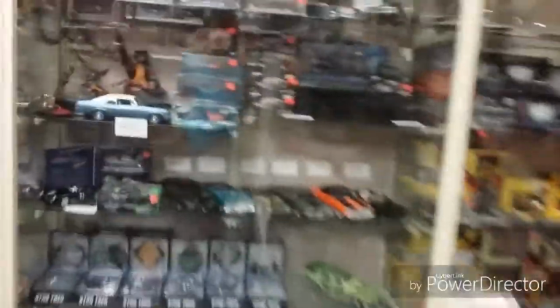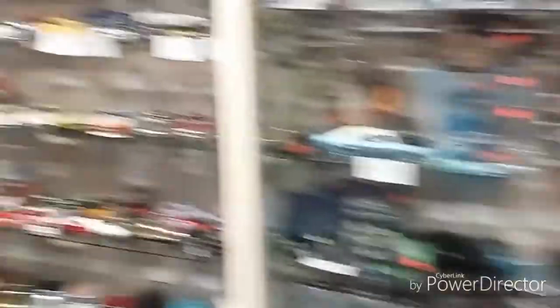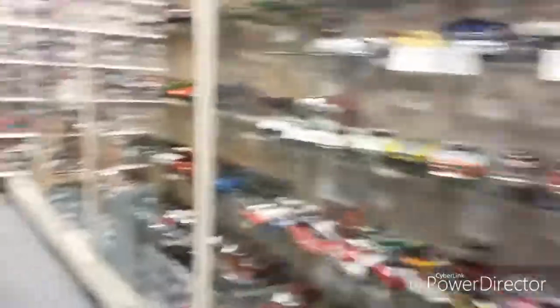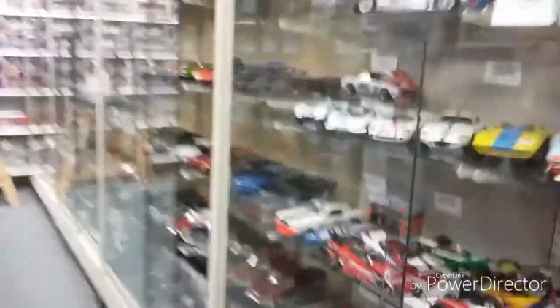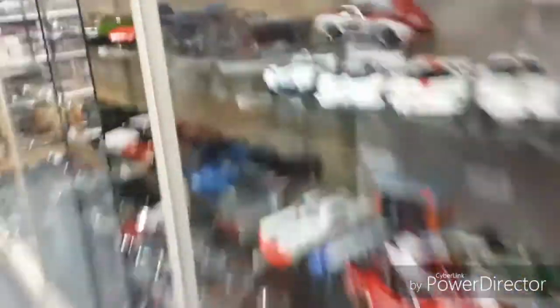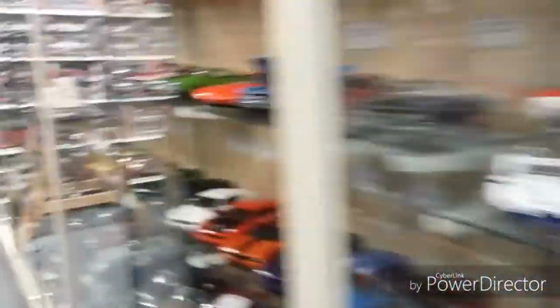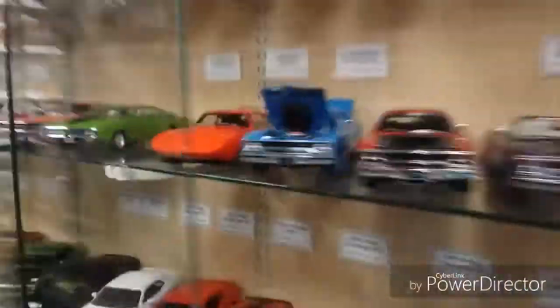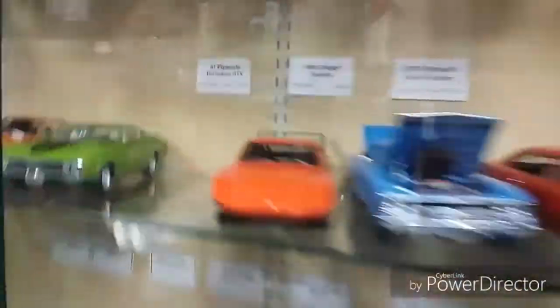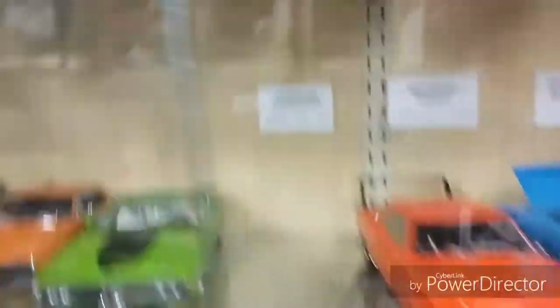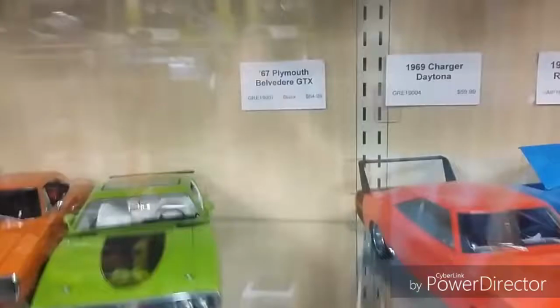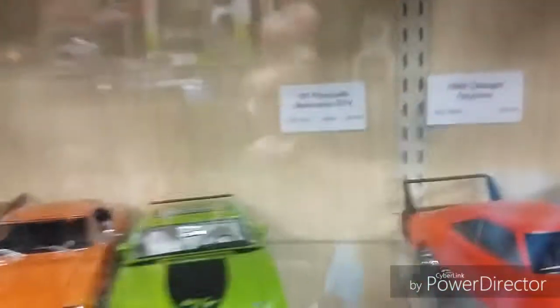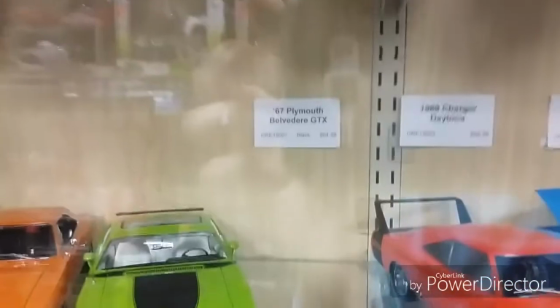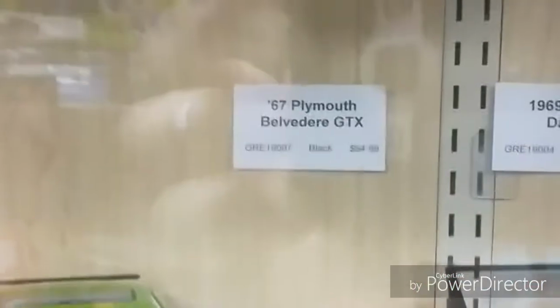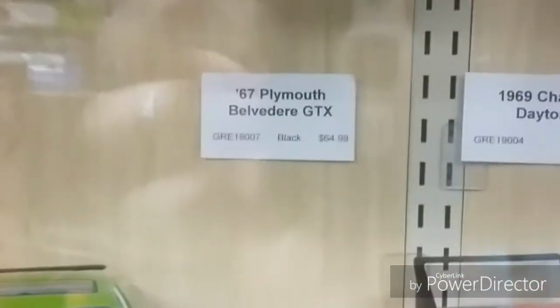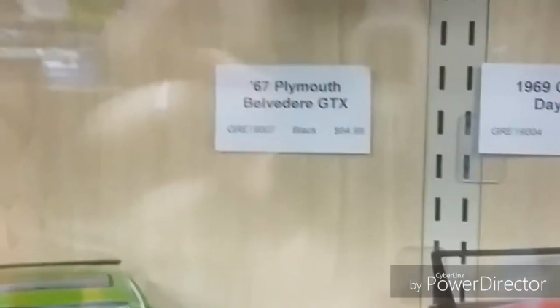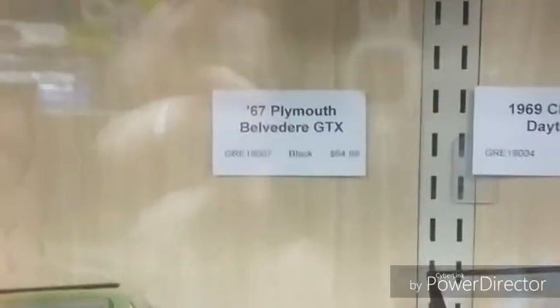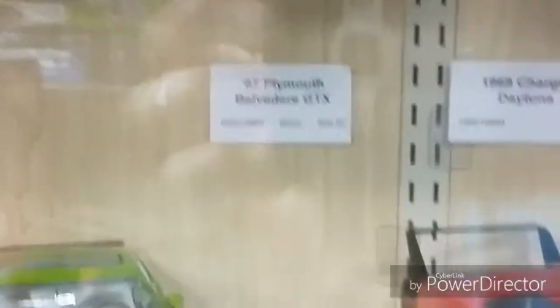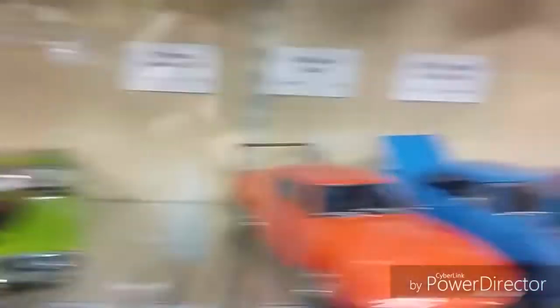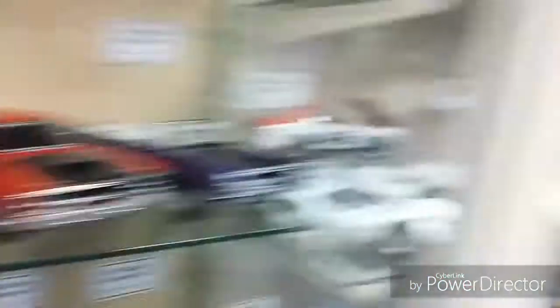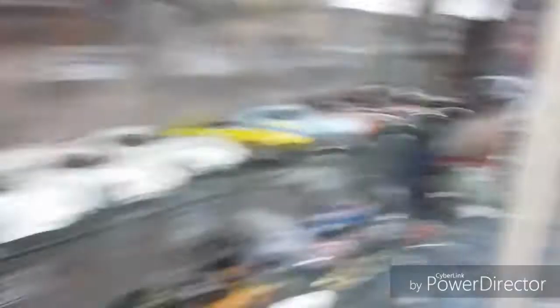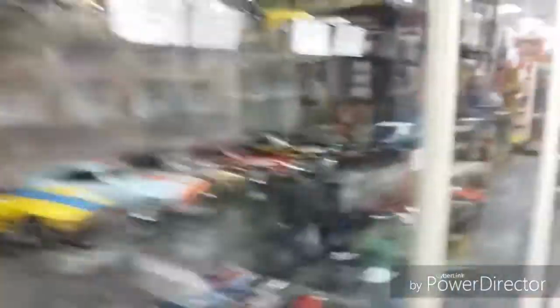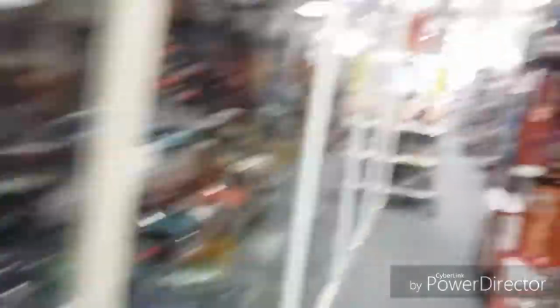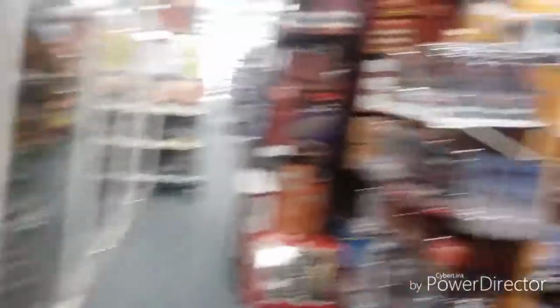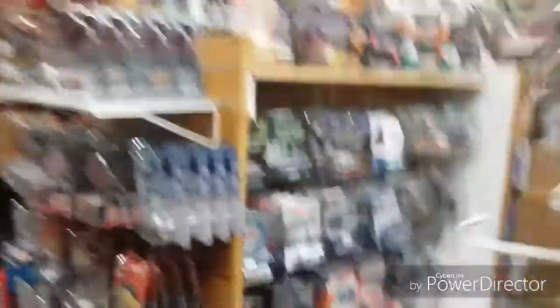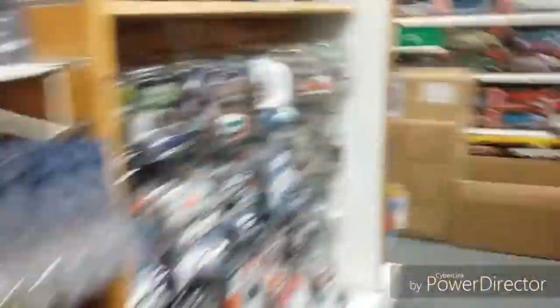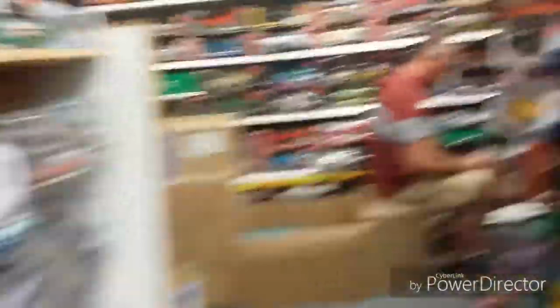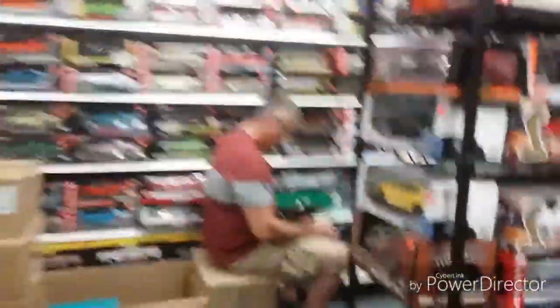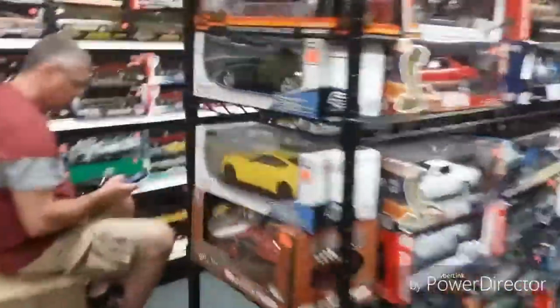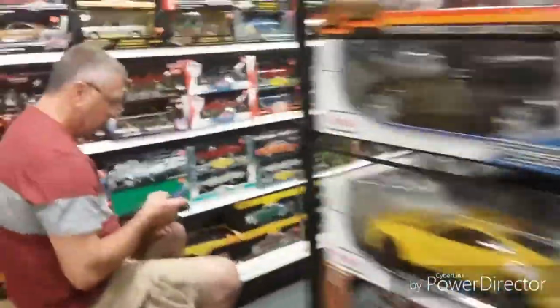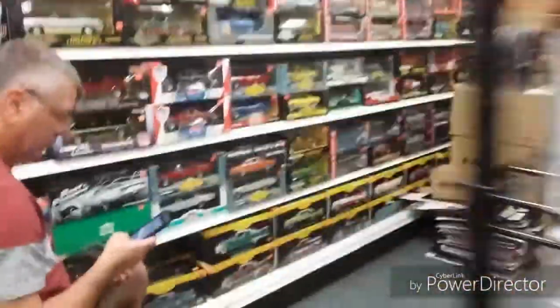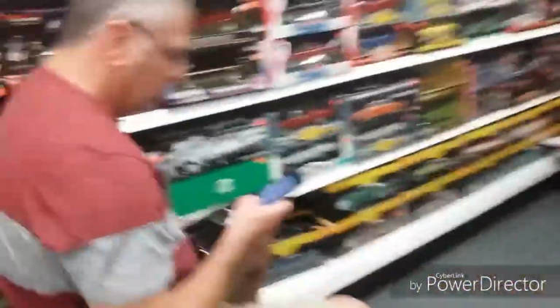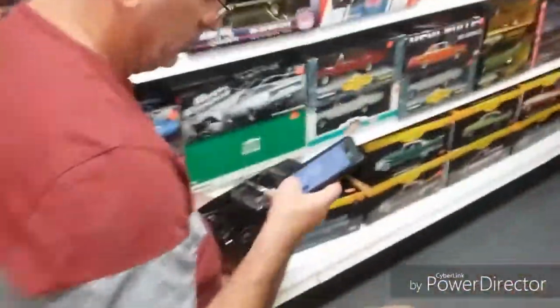Yeah, it's a '67 Plymouth Belvedere GTX. Plymouth Belvedere GTX.